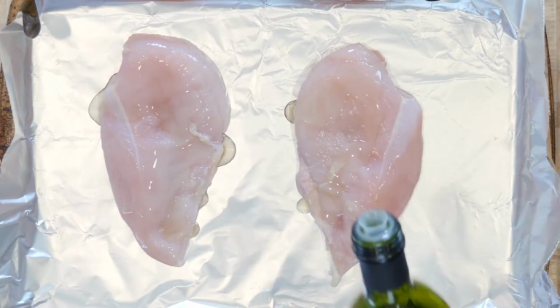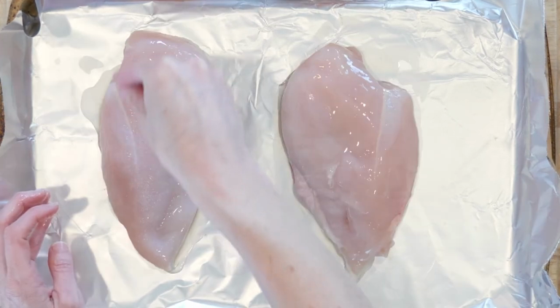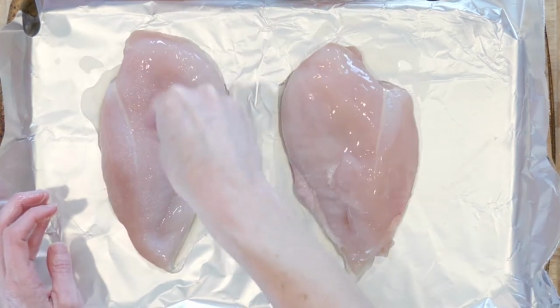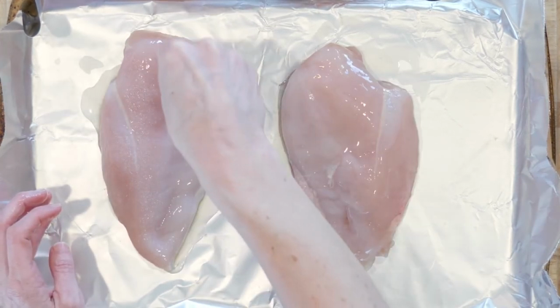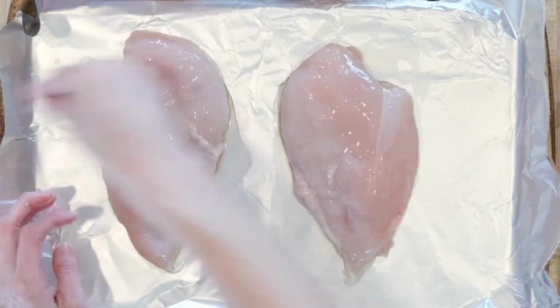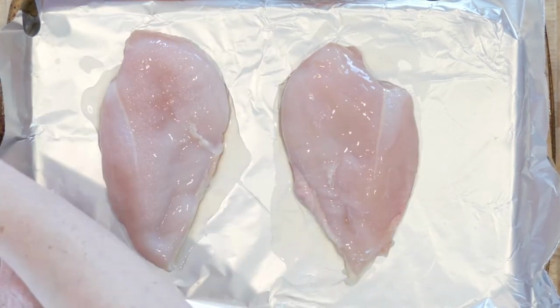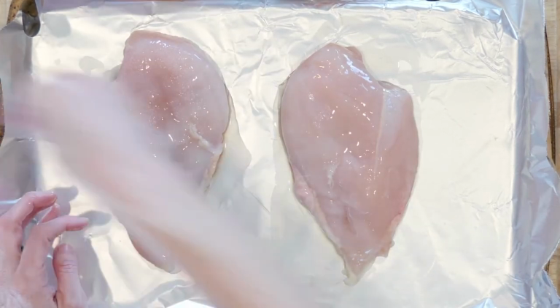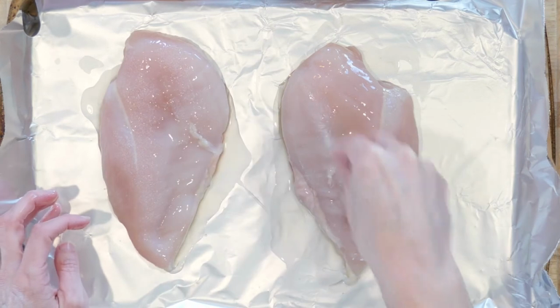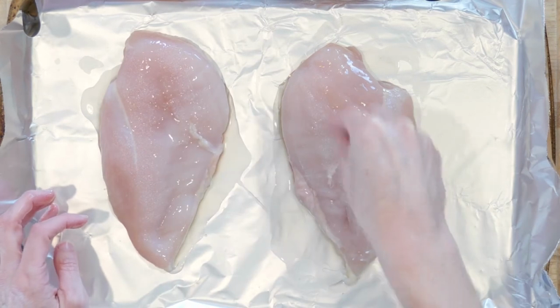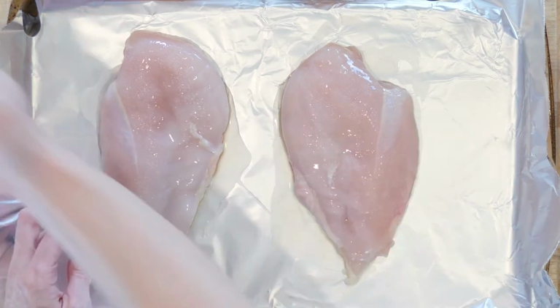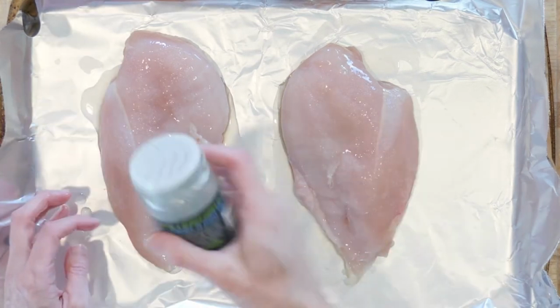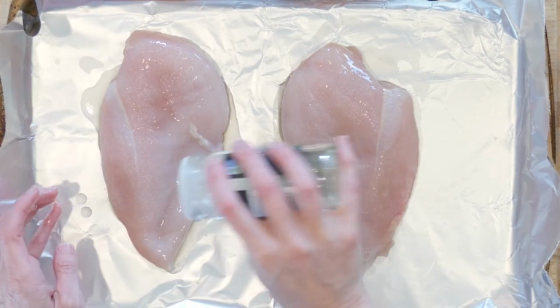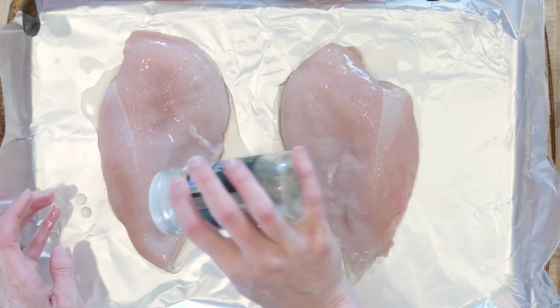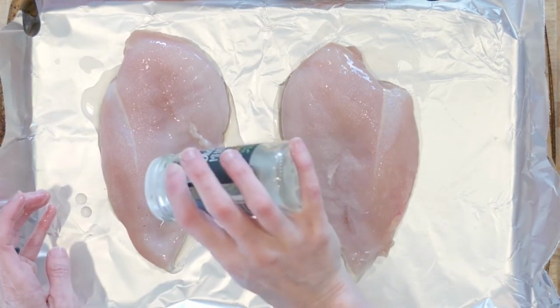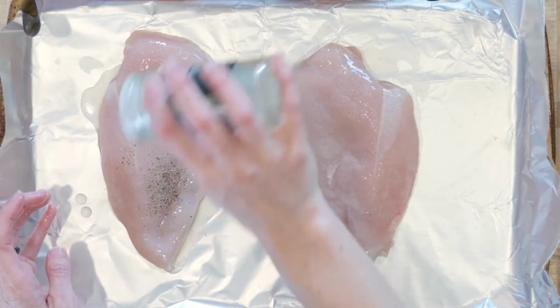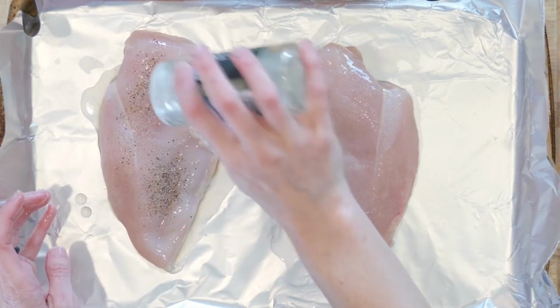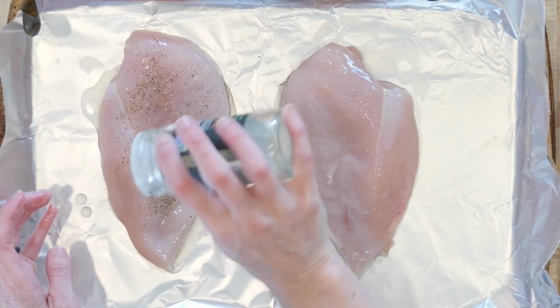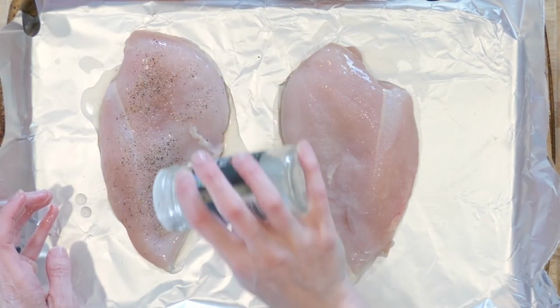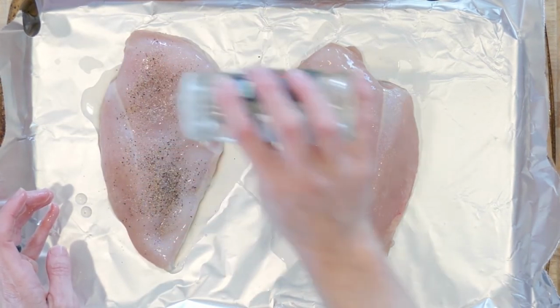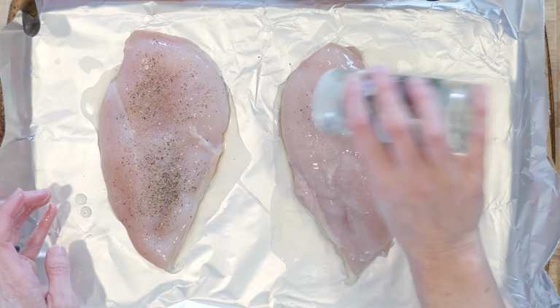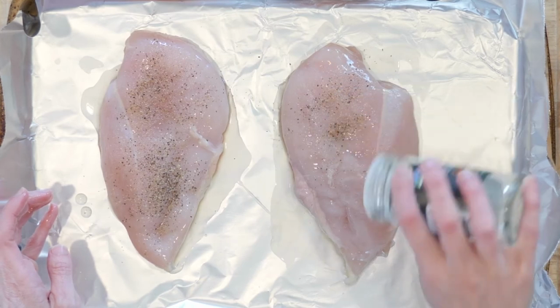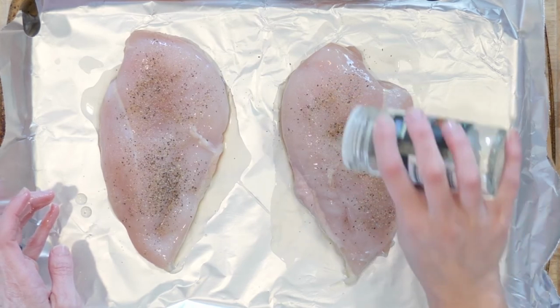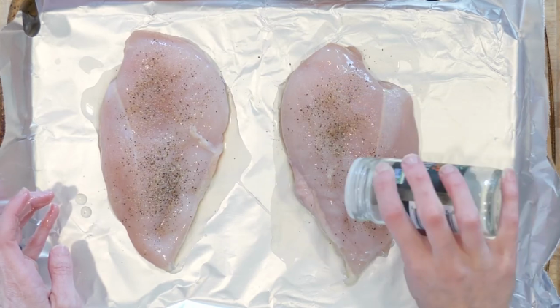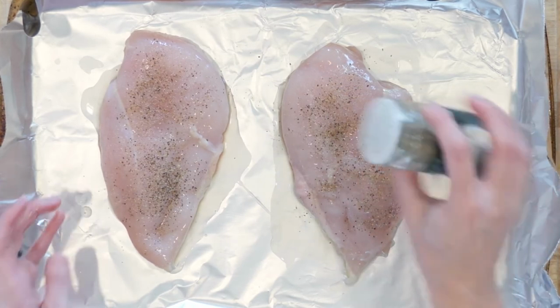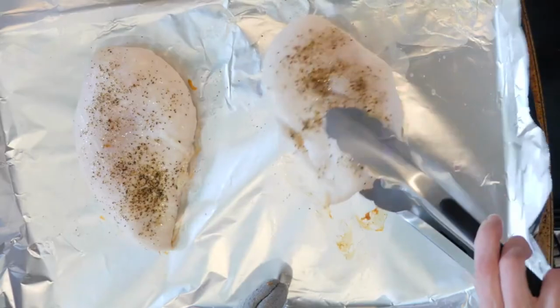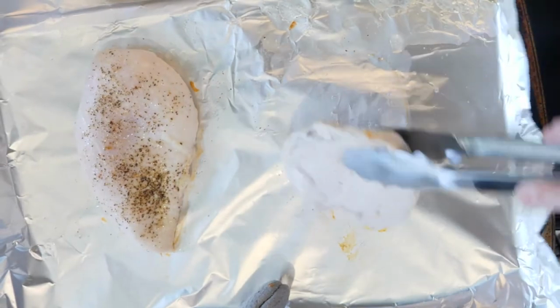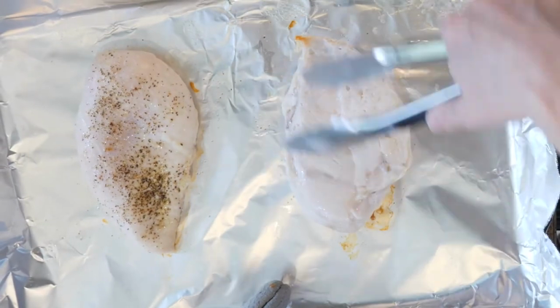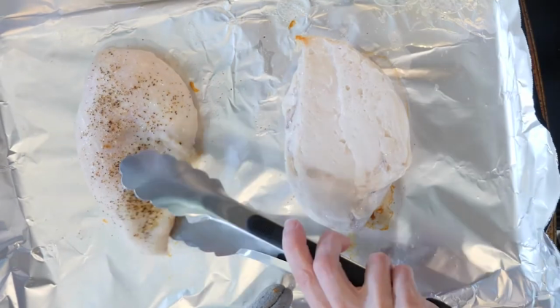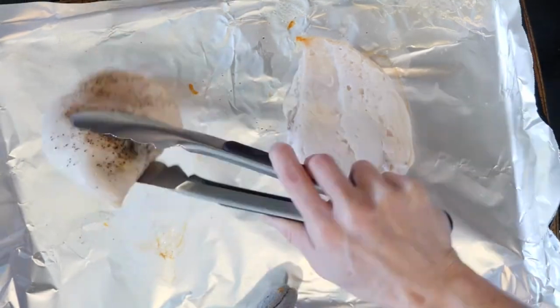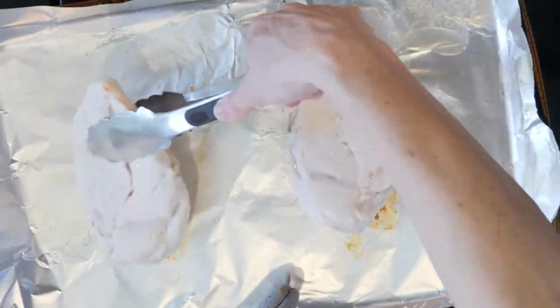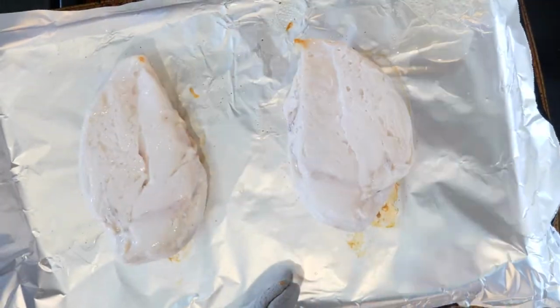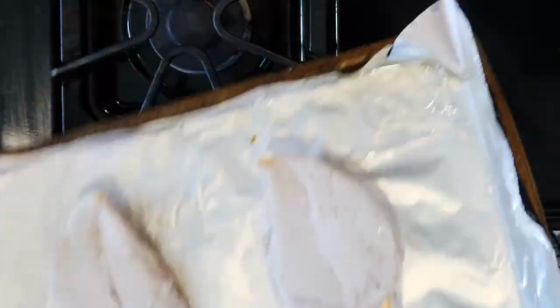Next, place the chicken breast on the foil-lined baking sheet. Drizzle with oil and sprinkle with salt and pepper. Place the chicken in the oven and cook for 10 minutes. Flip the chicken over and cook for another 15 minutes.